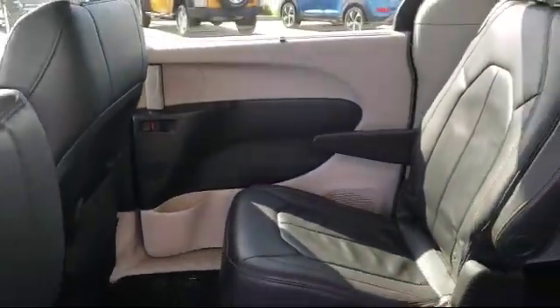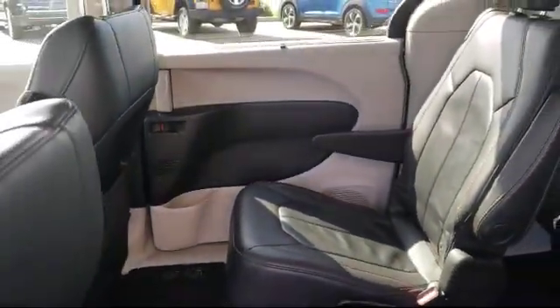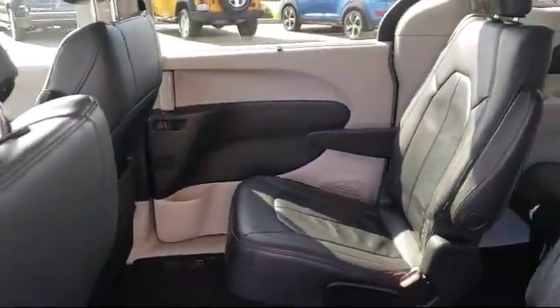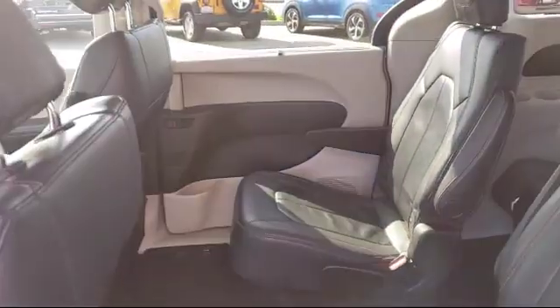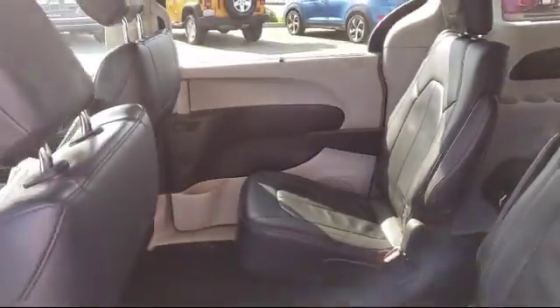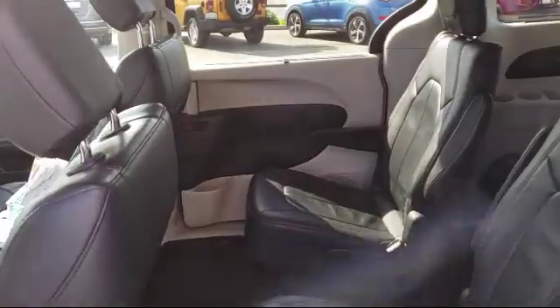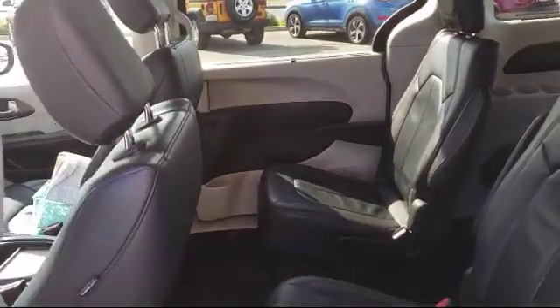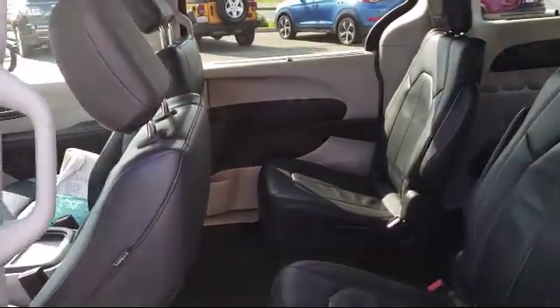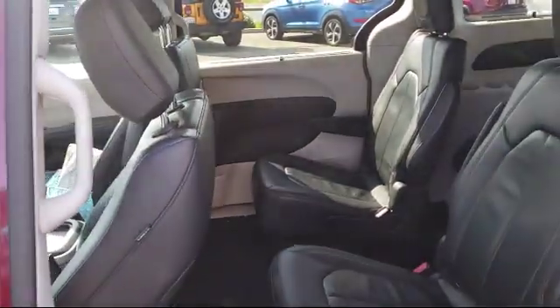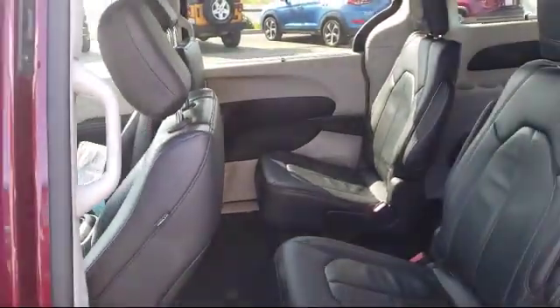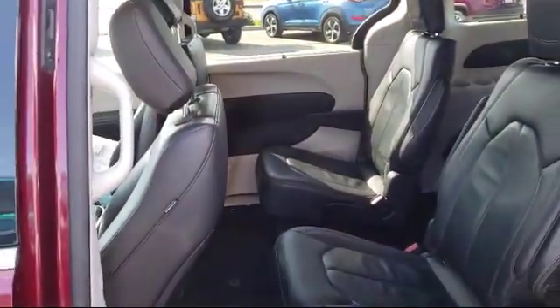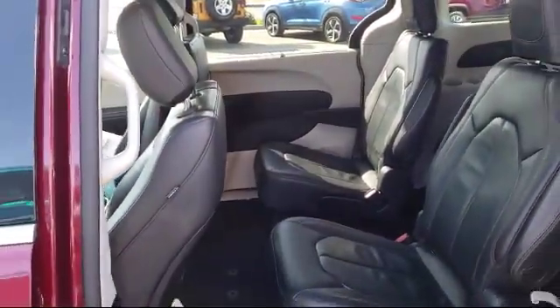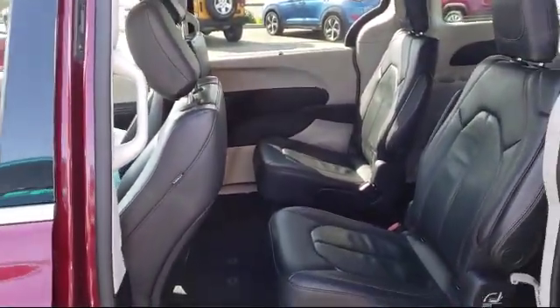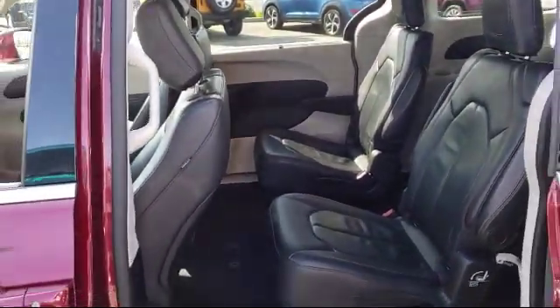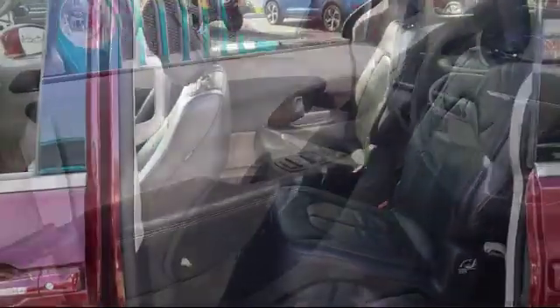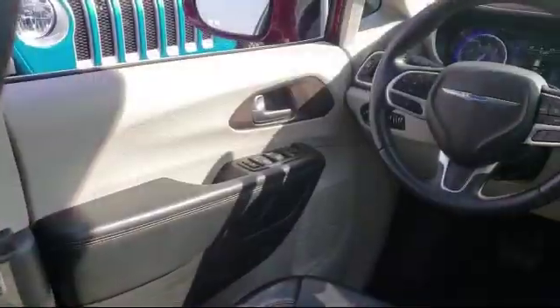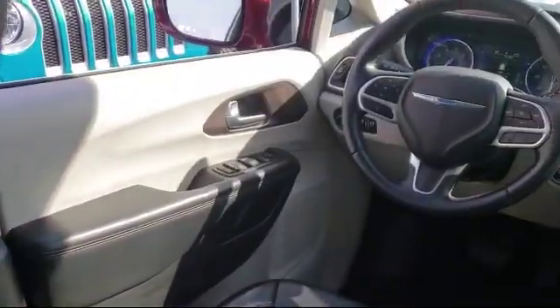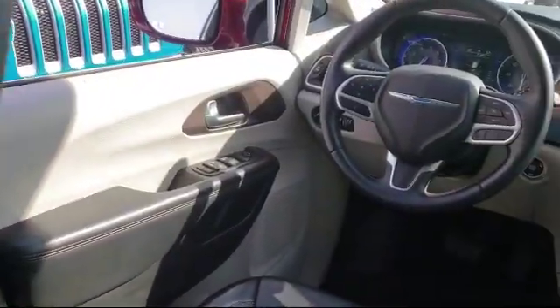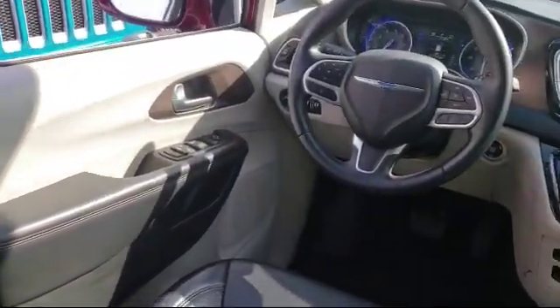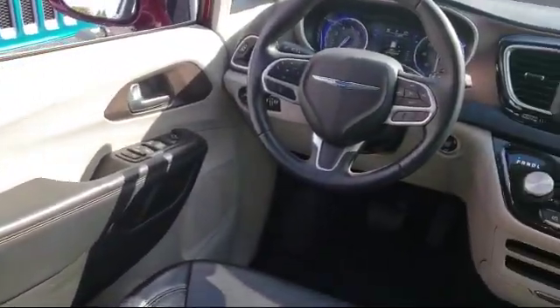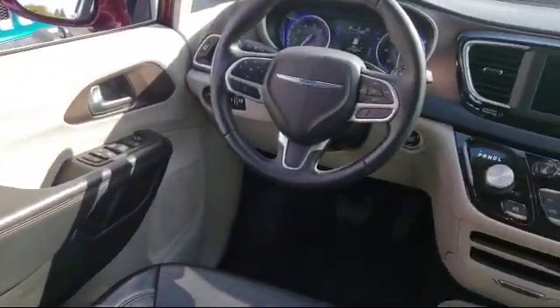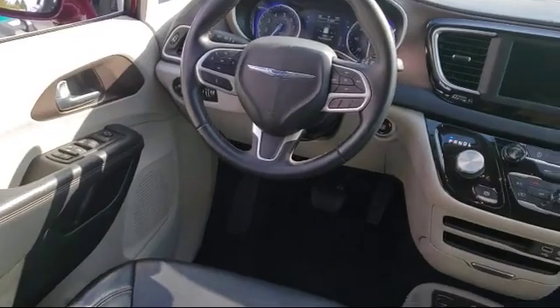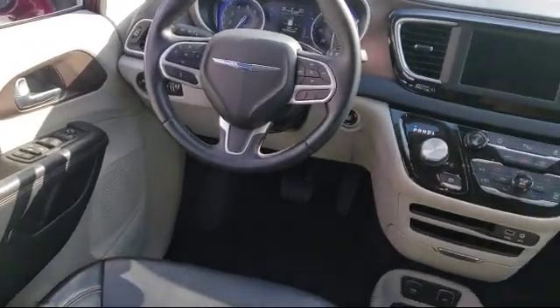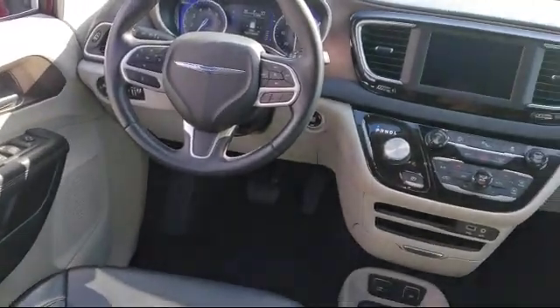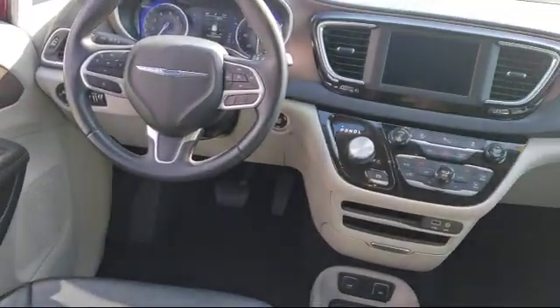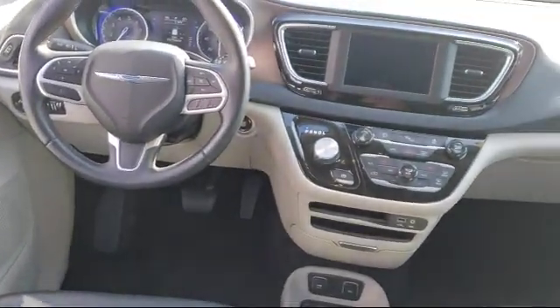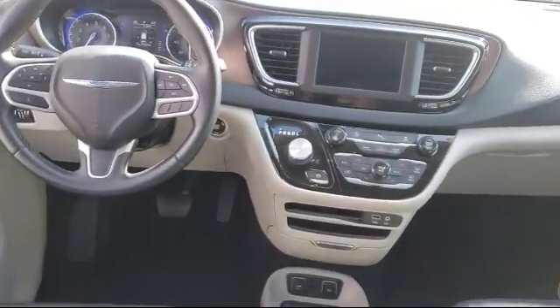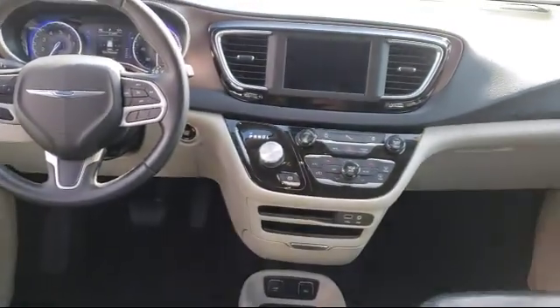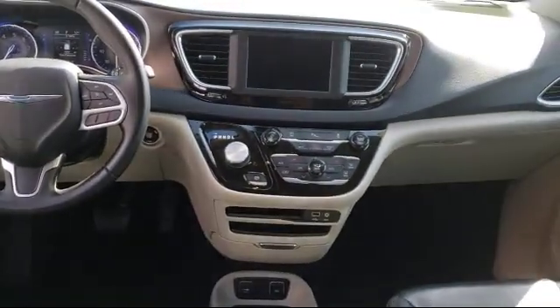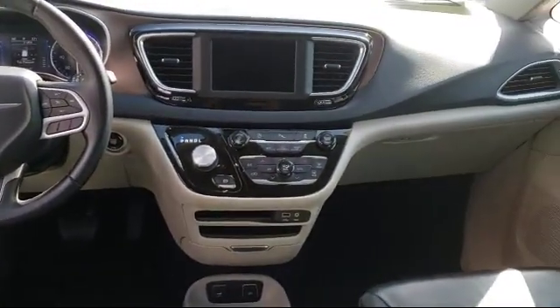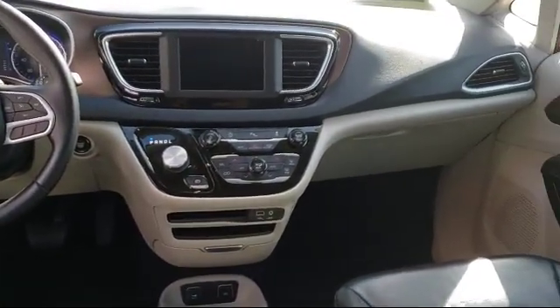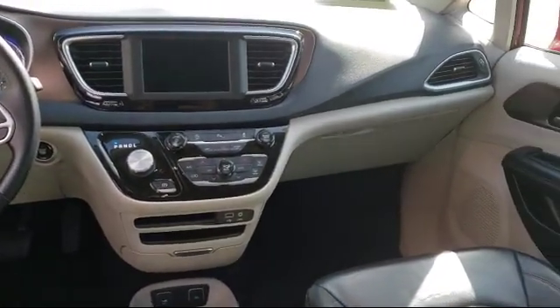Here at Folsom Lake Dodge, we are a proud member of the Victory Automotive Group, and we are home to the no-hassle and red tag pricing, so you know you're getting a great deal on a quality vehicle.